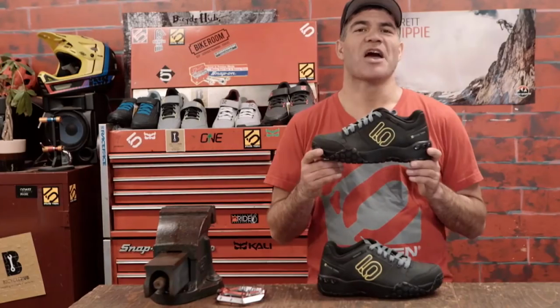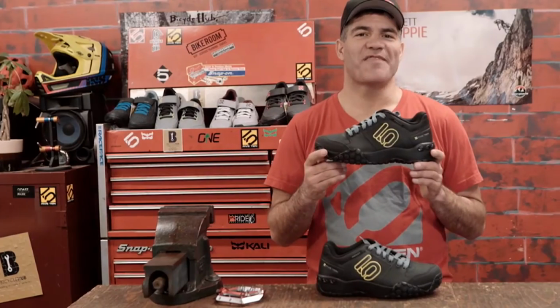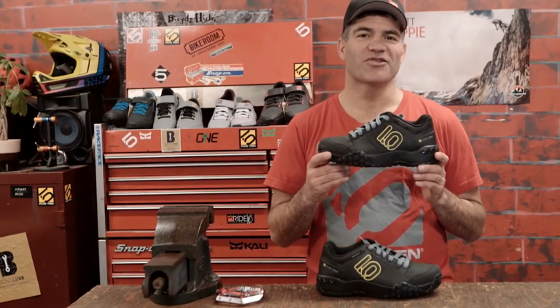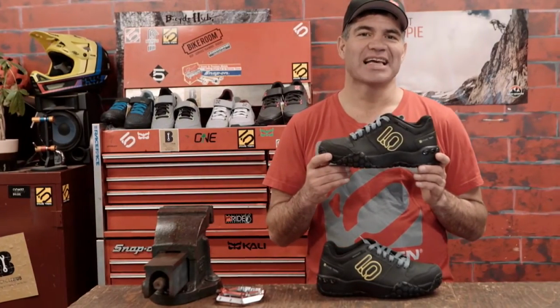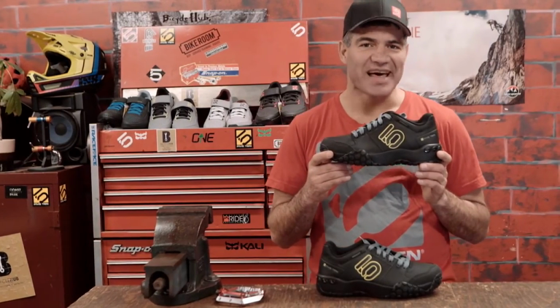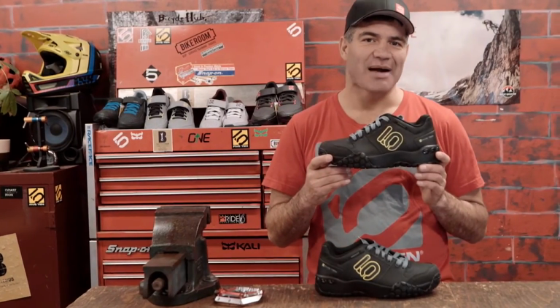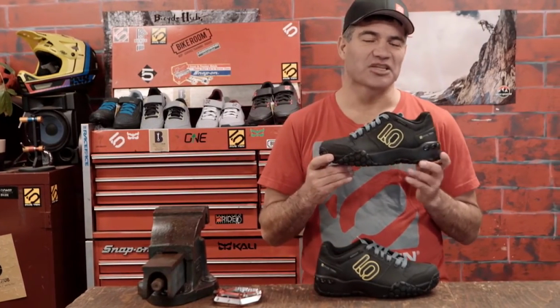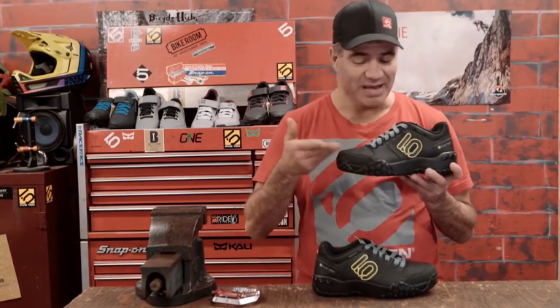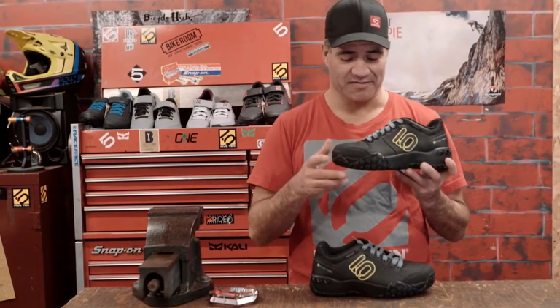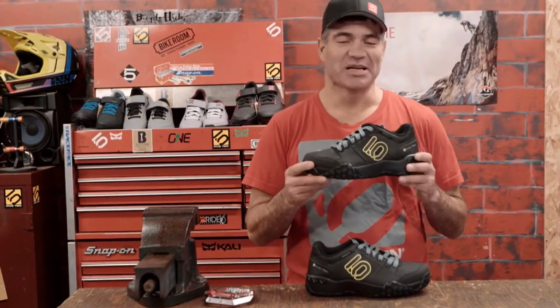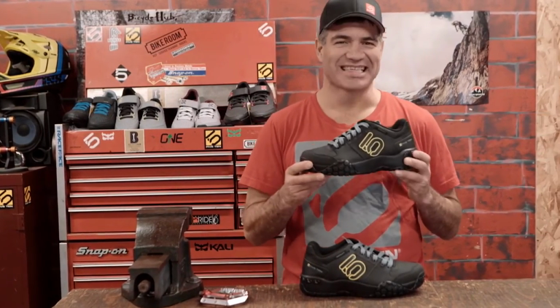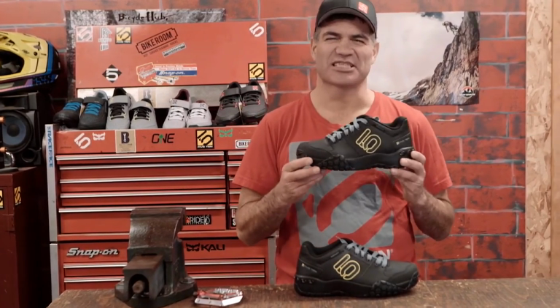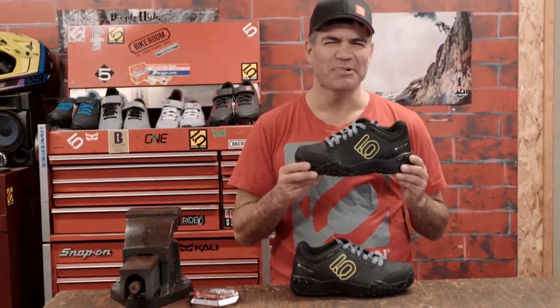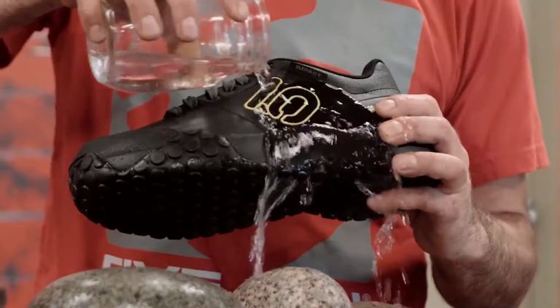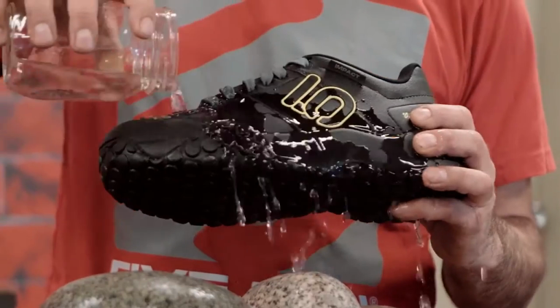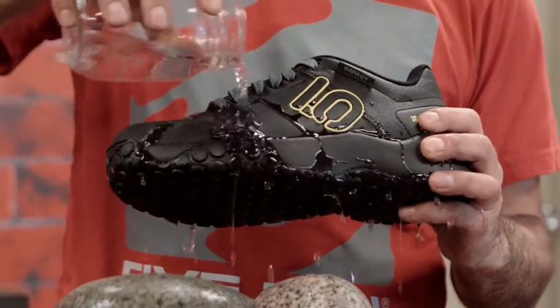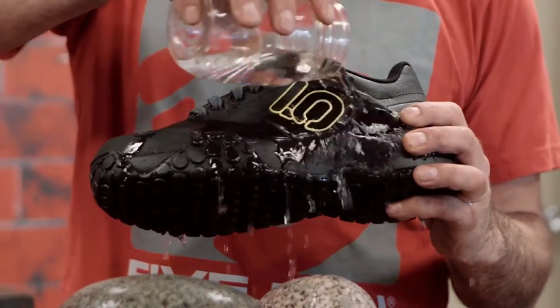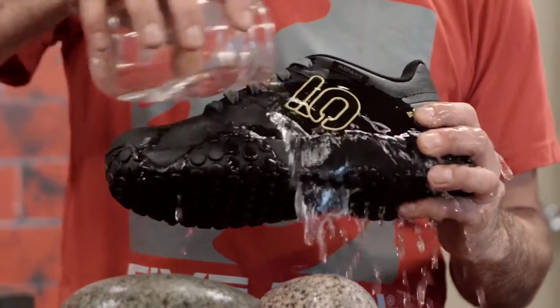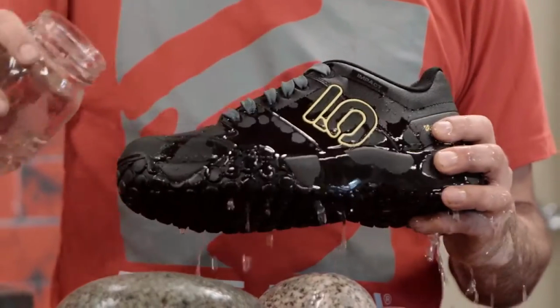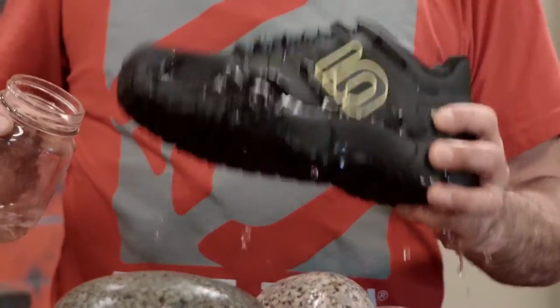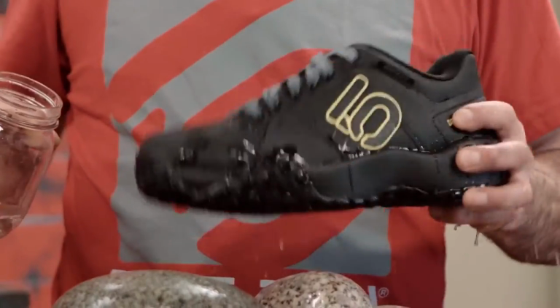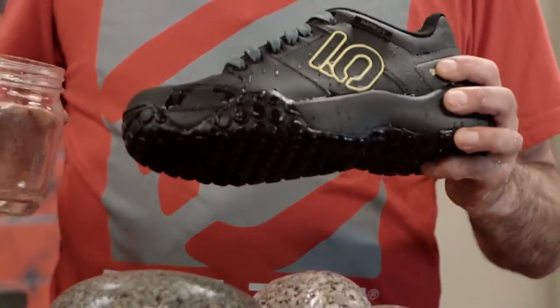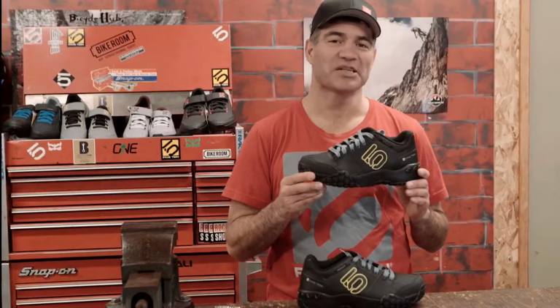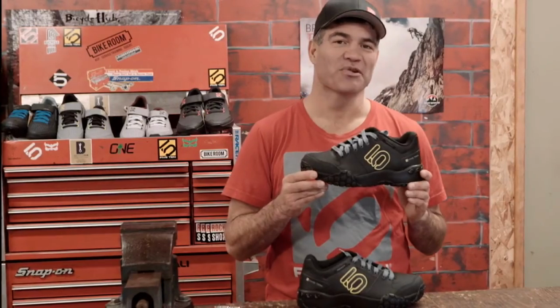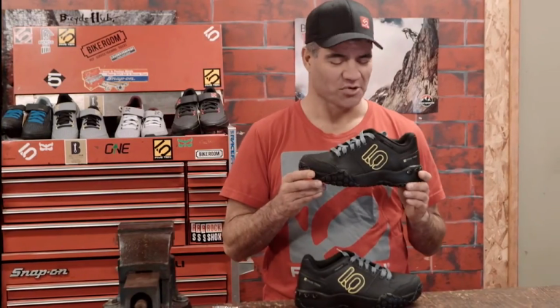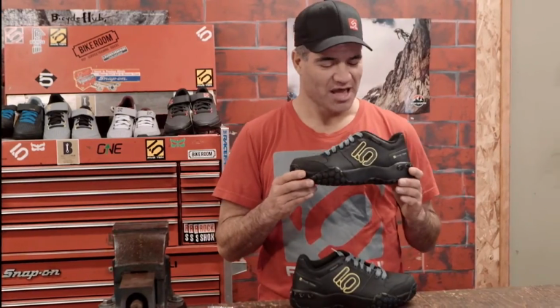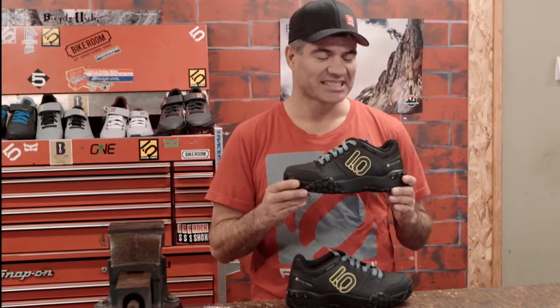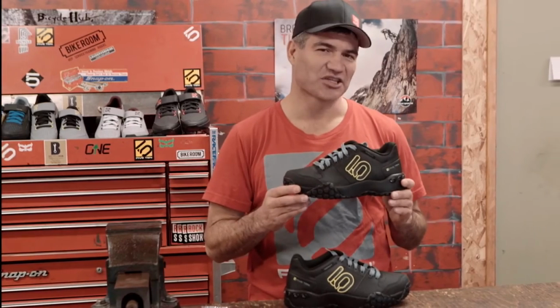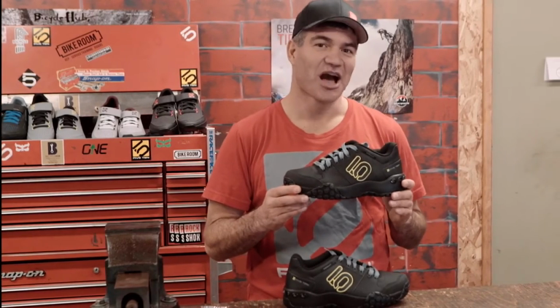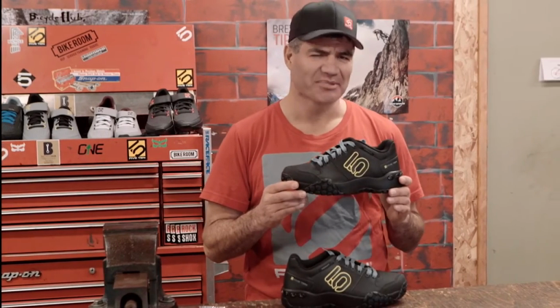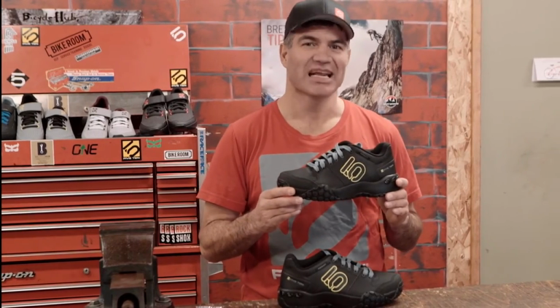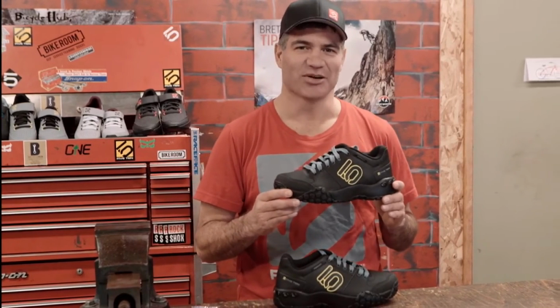The fast-drying synthetic fabrics mean you can attack the sloppiest trails and the shoe will be ready to go the very next day. Plus, the waterproof insole extends the life of the shoe by not absorbing any moisture.